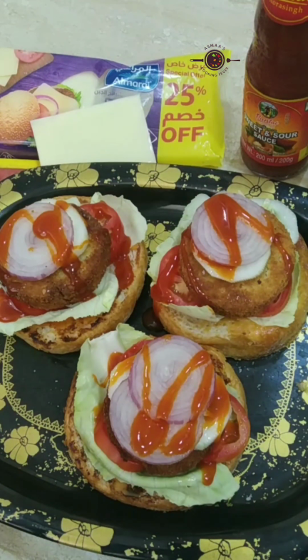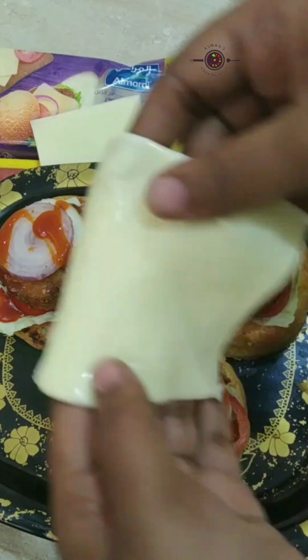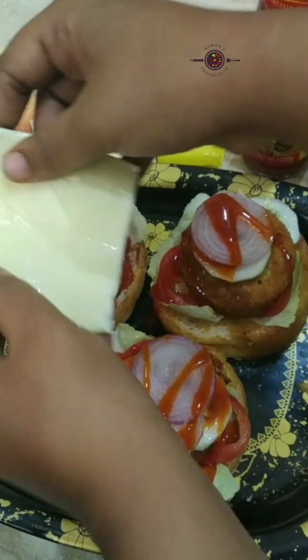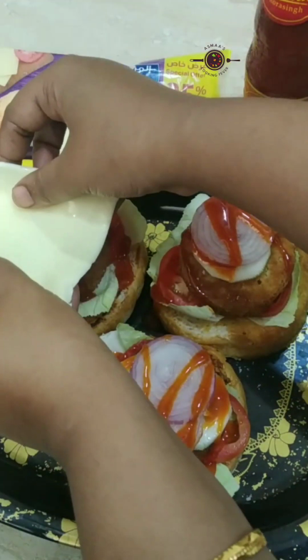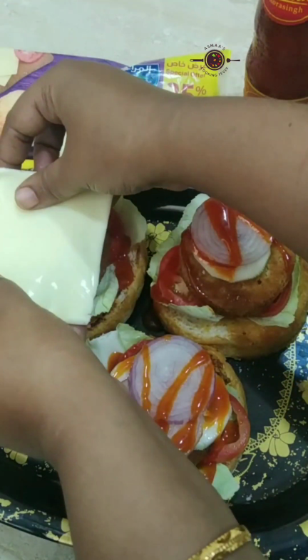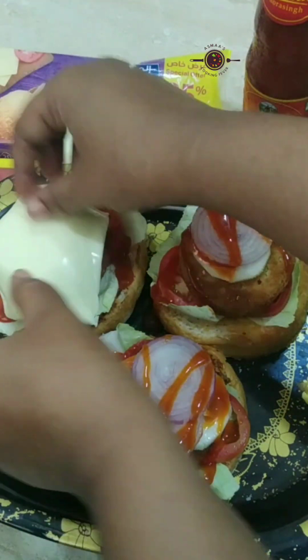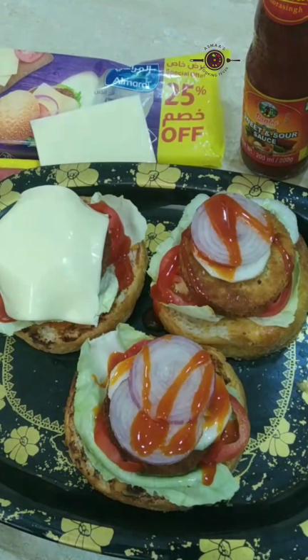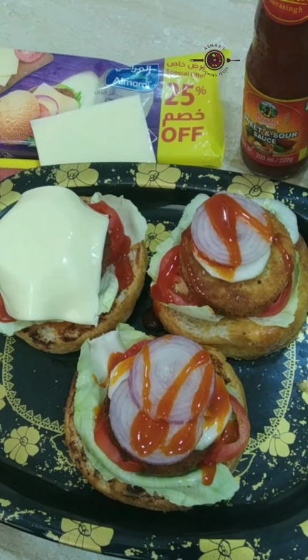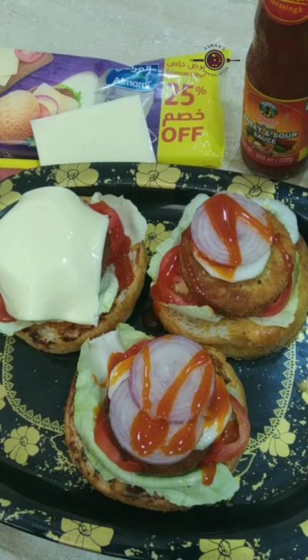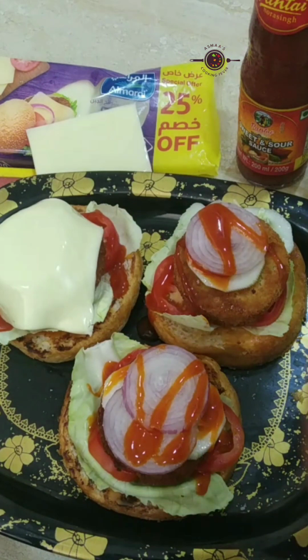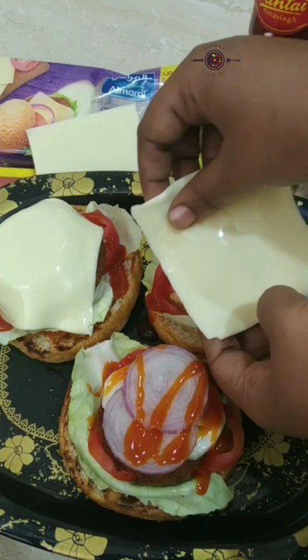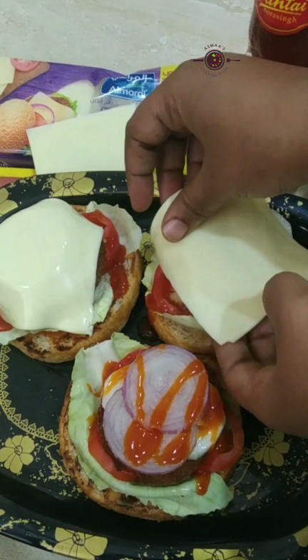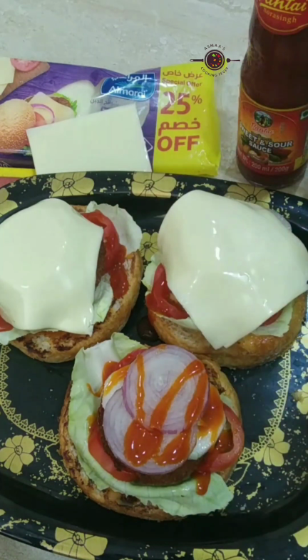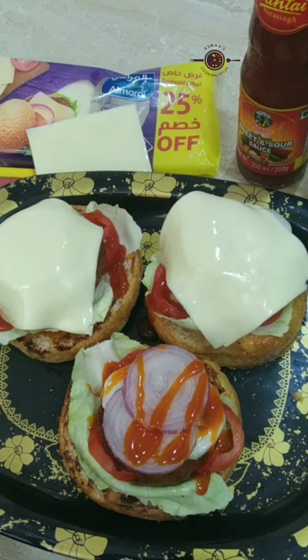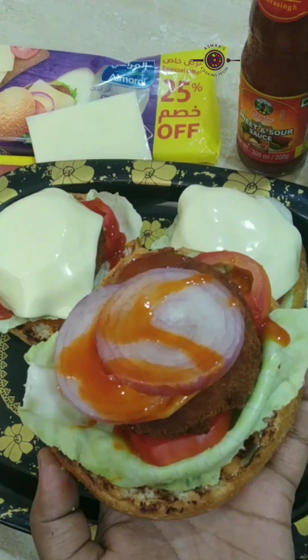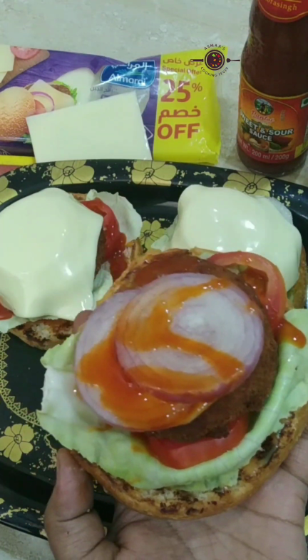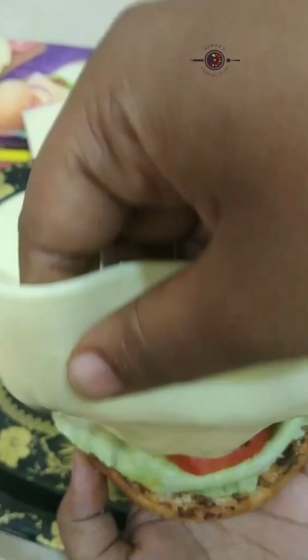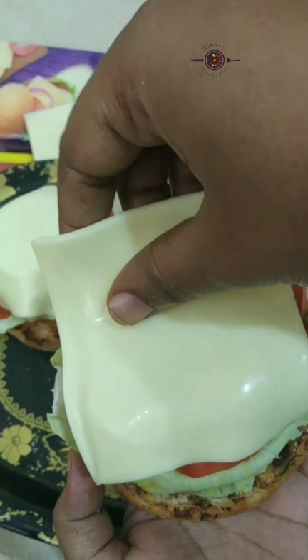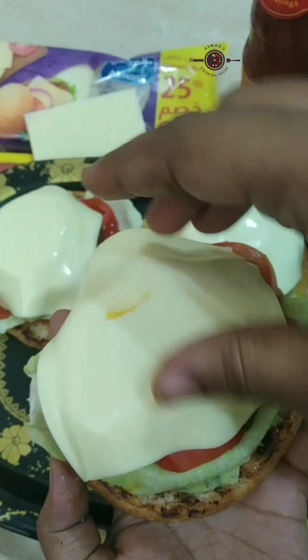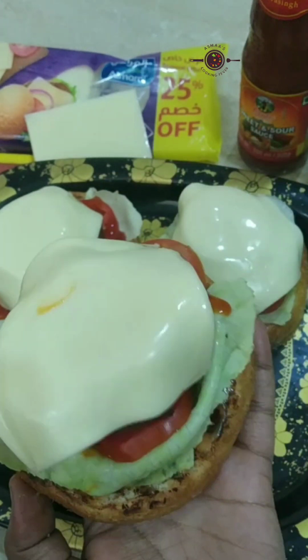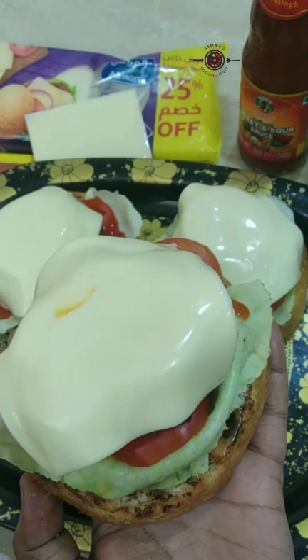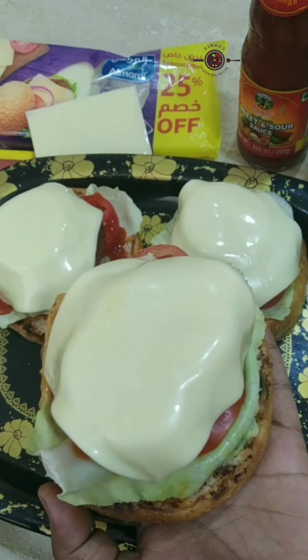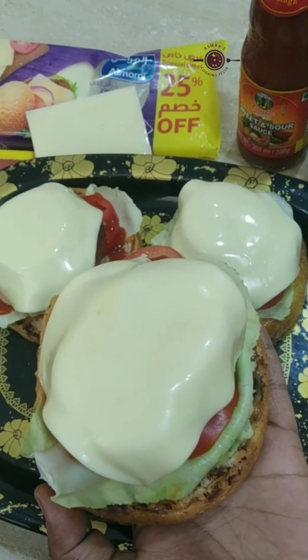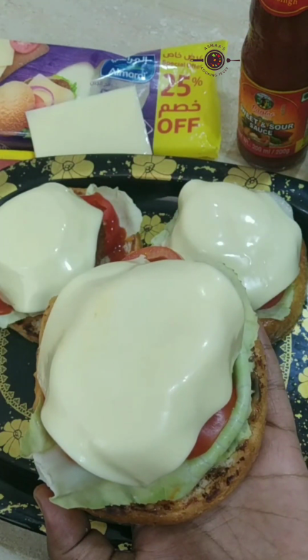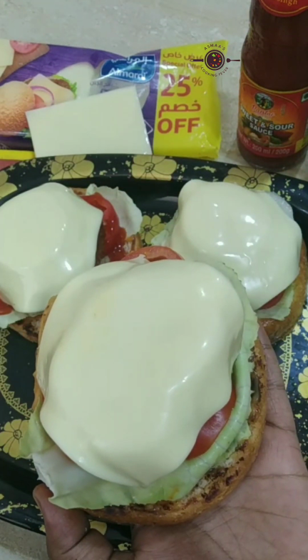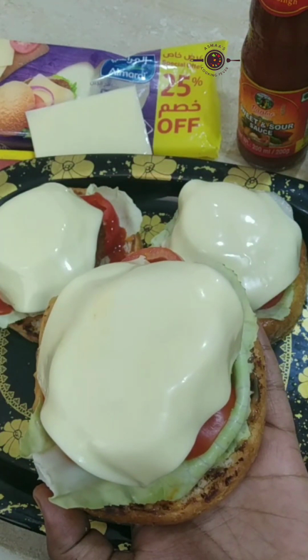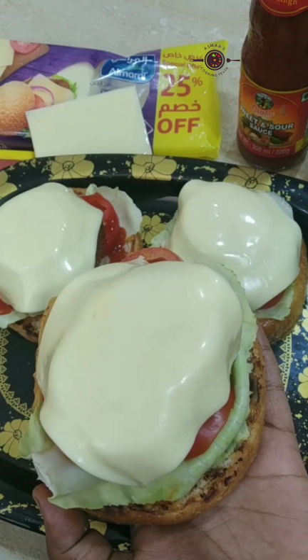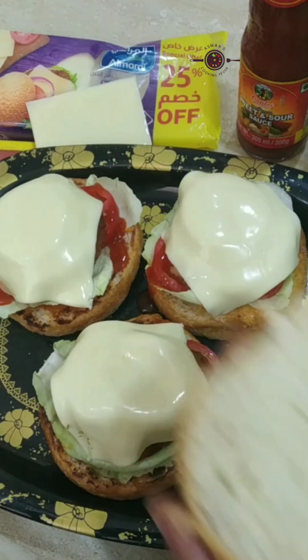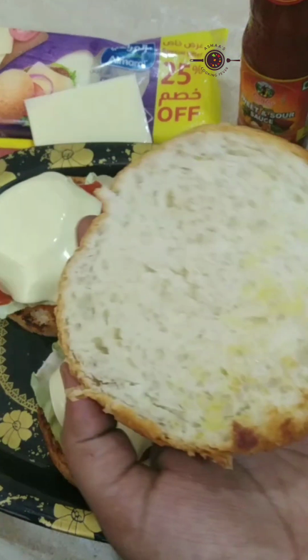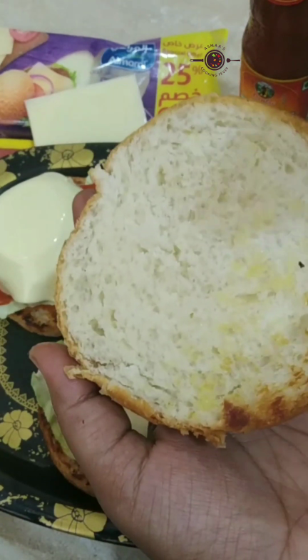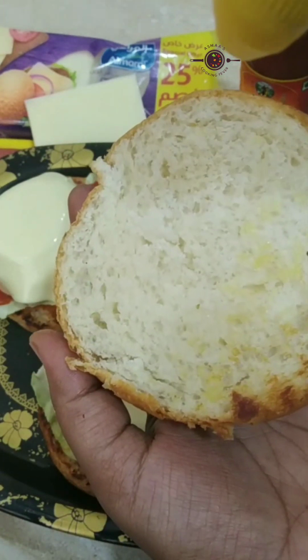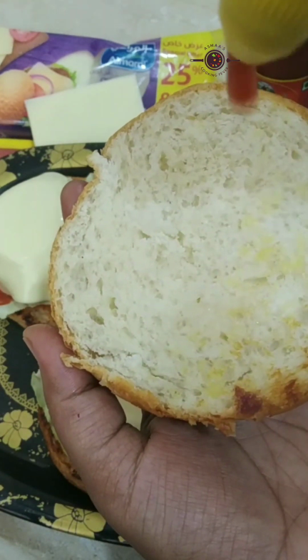I put the hot chili sauce on the burger patties. Then I add the cheese slices. After adding those, I put the ketchup on the burger.